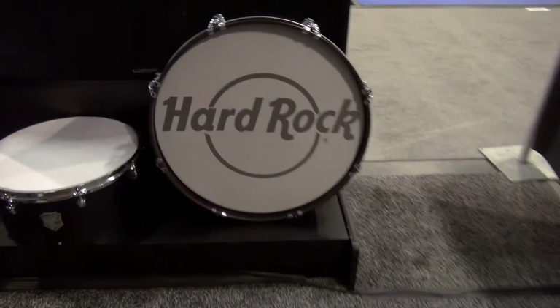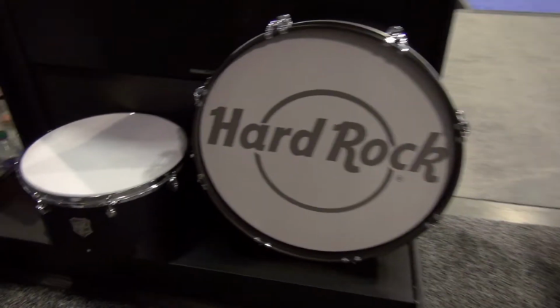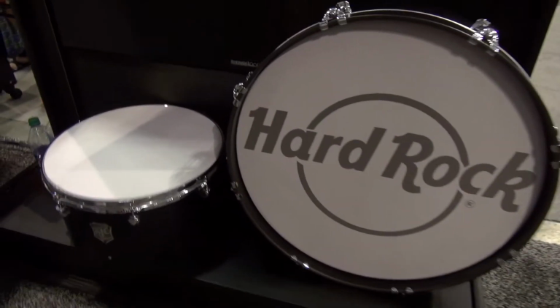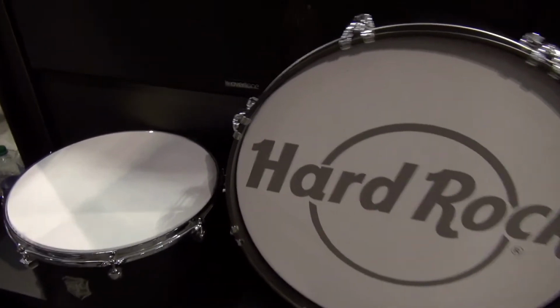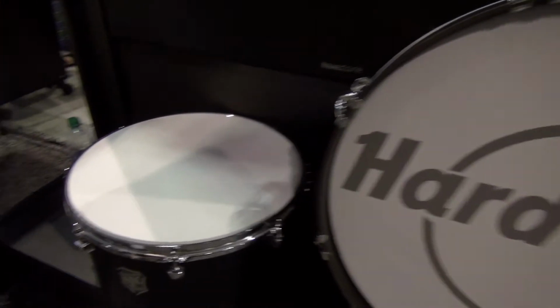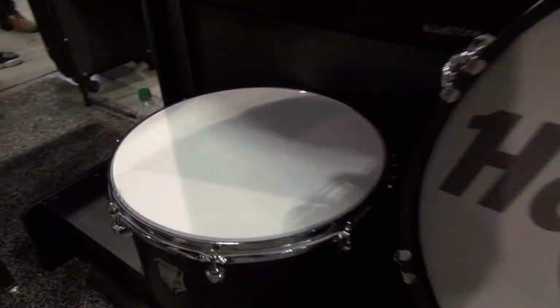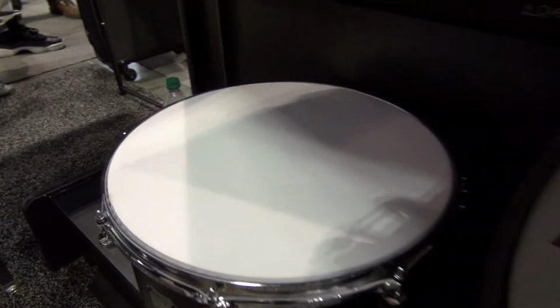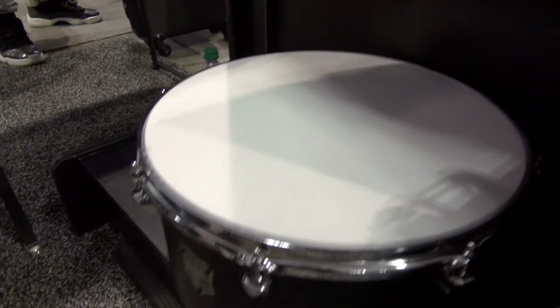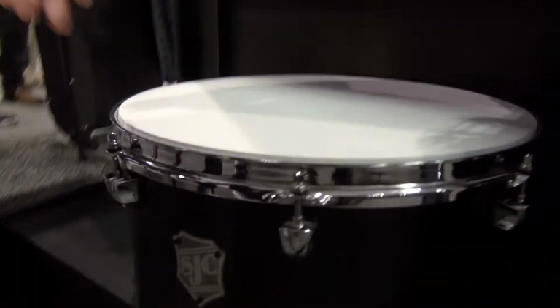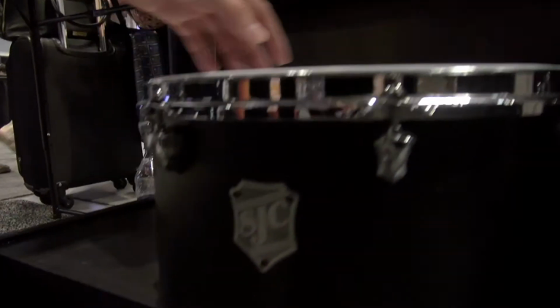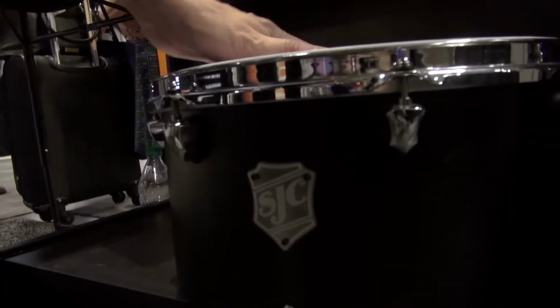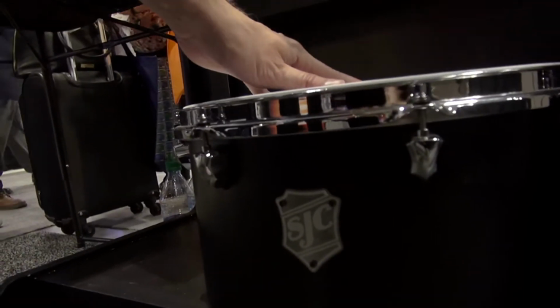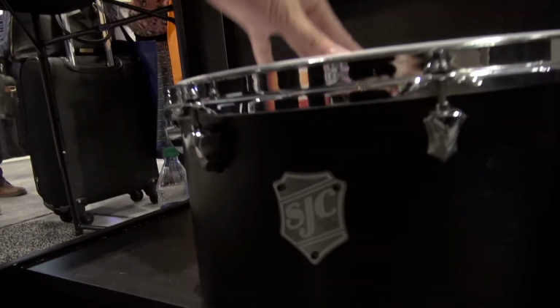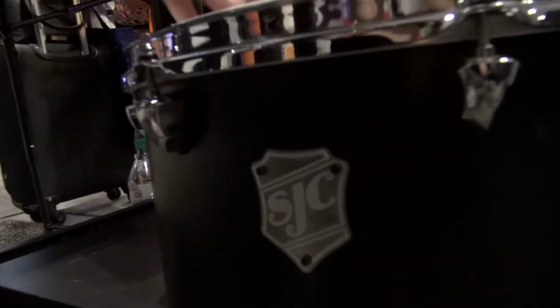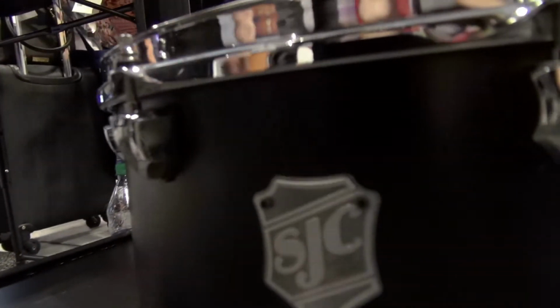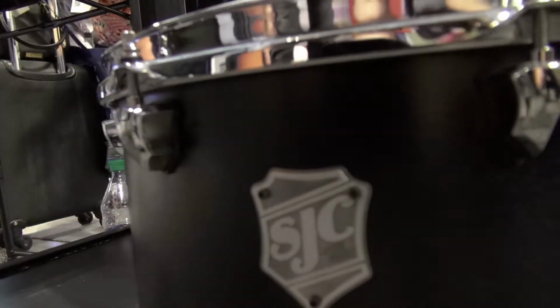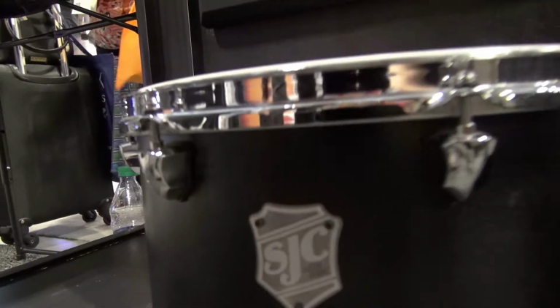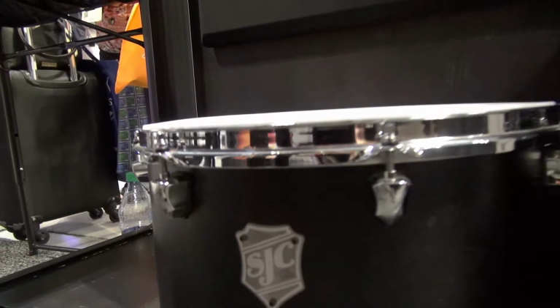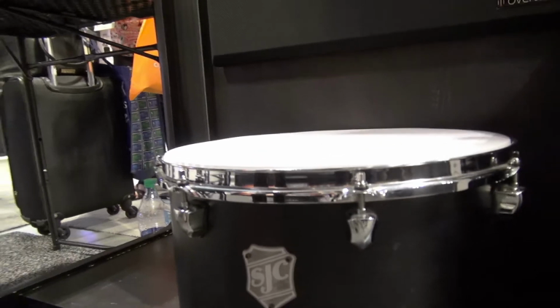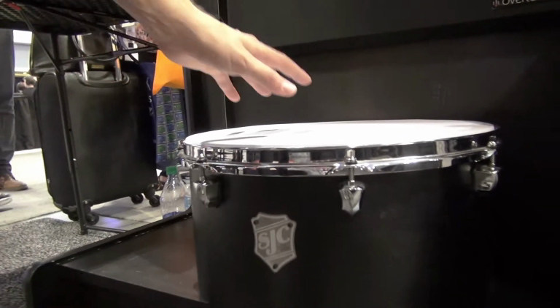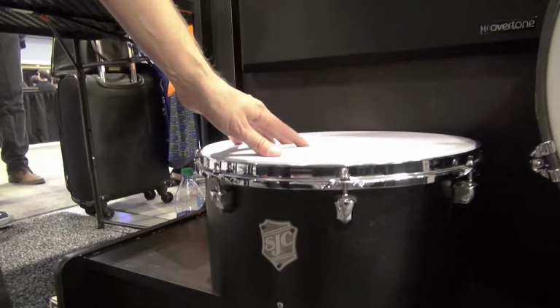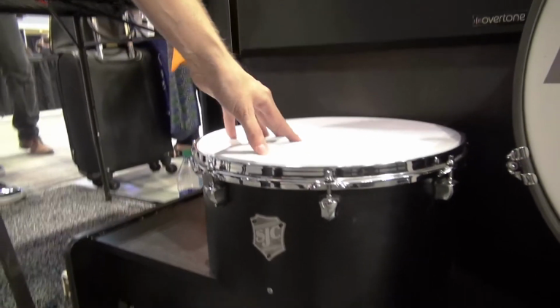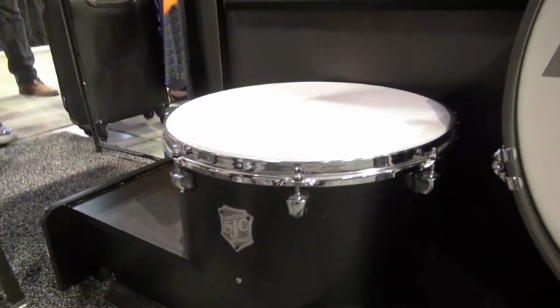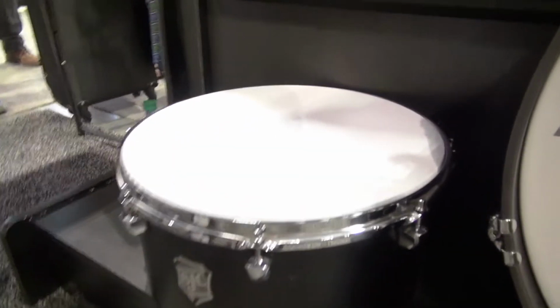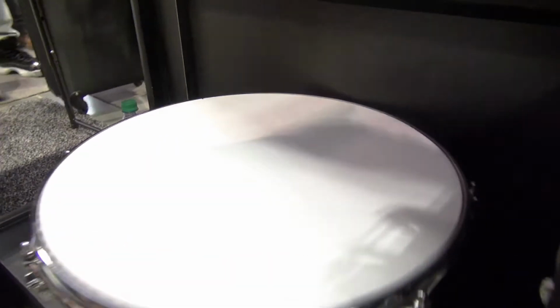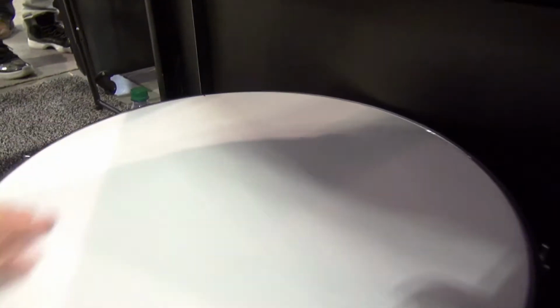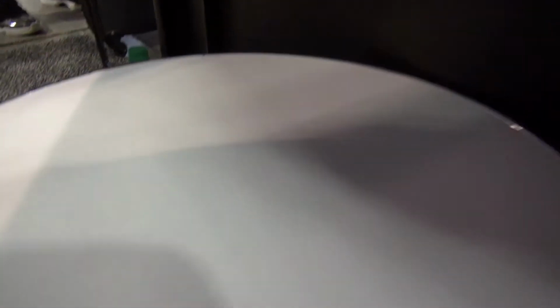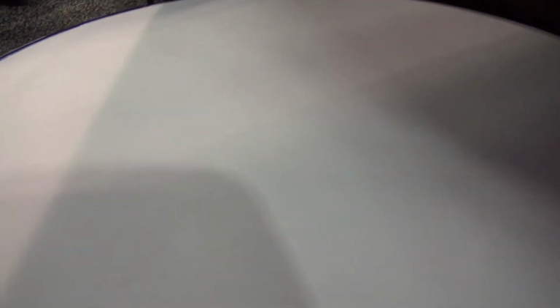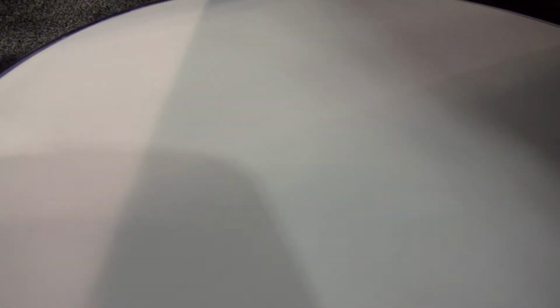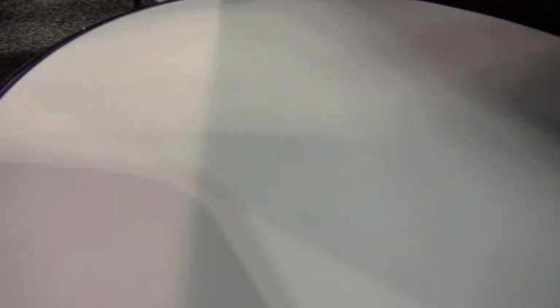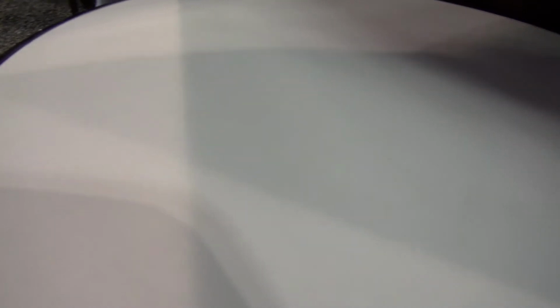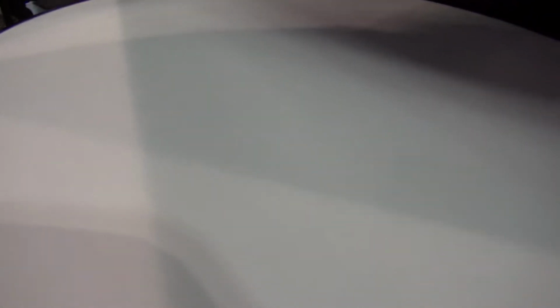These are the drums from SJC Drums that we took and made into a functioning bass trap. We took the shell of the drum, put our acoustical insulation inside of it, and then capped it off with a sublimated fabric.